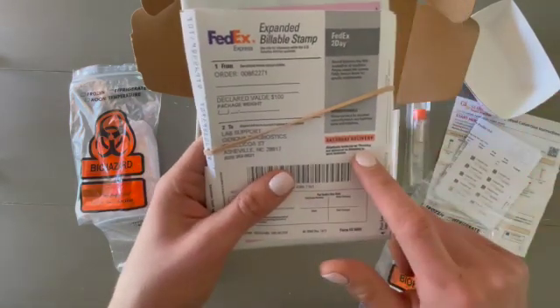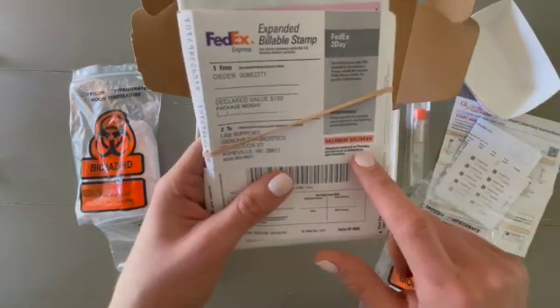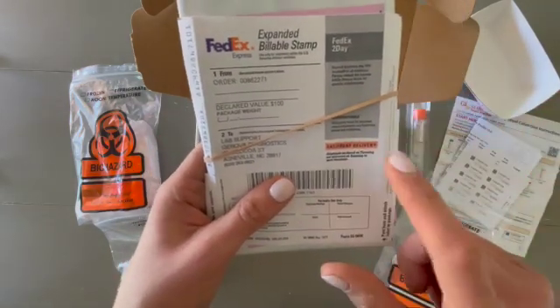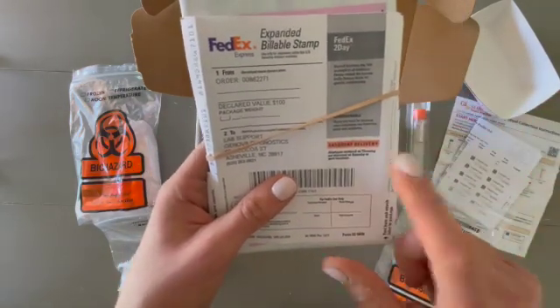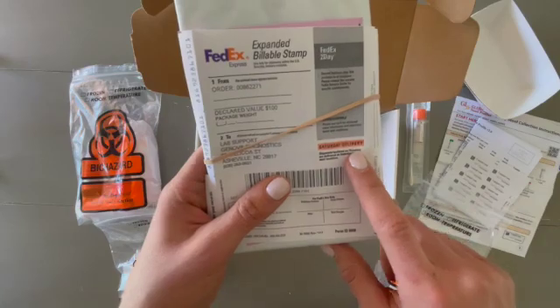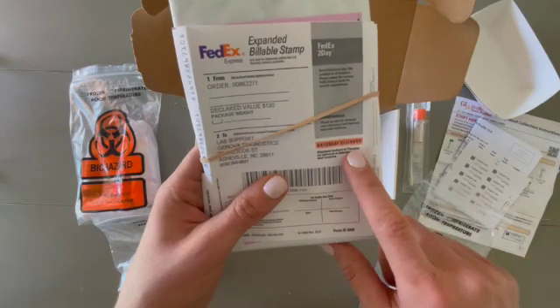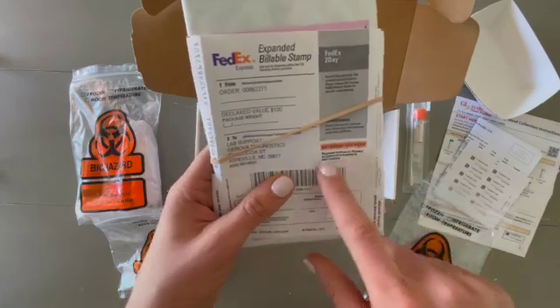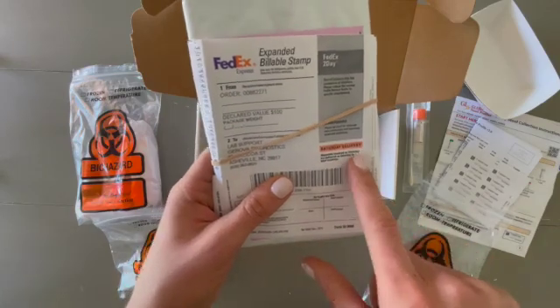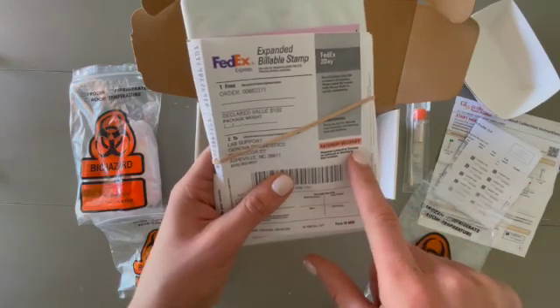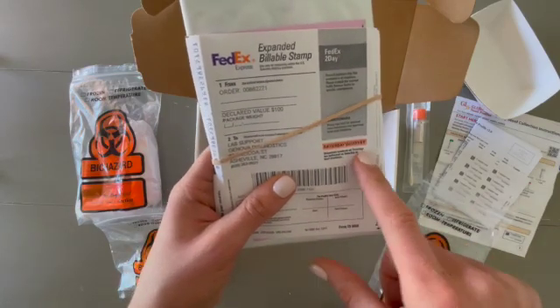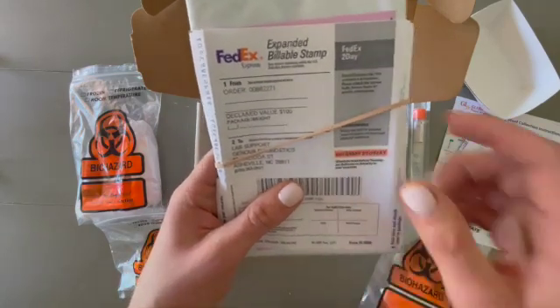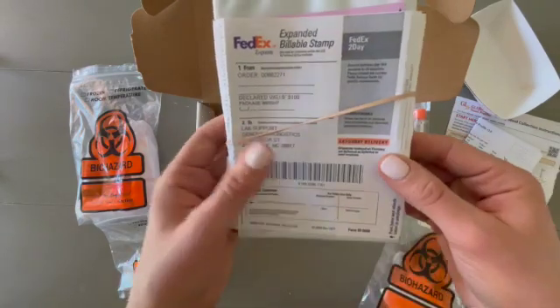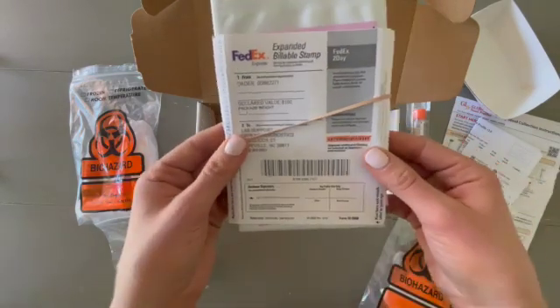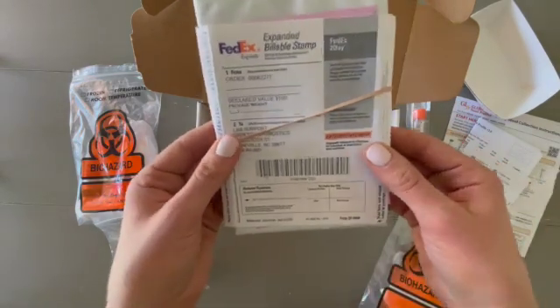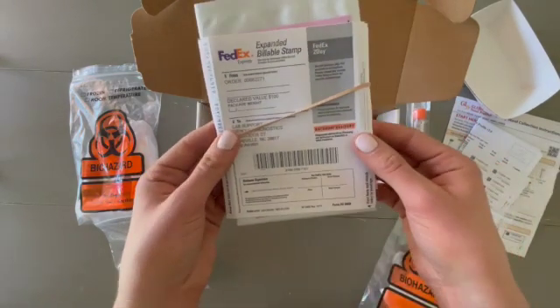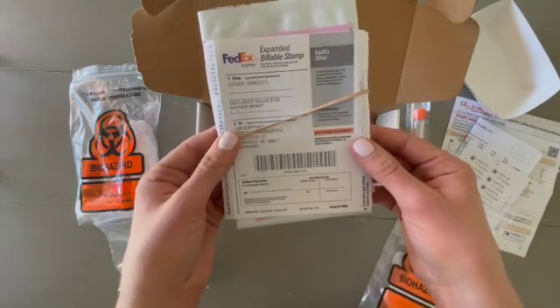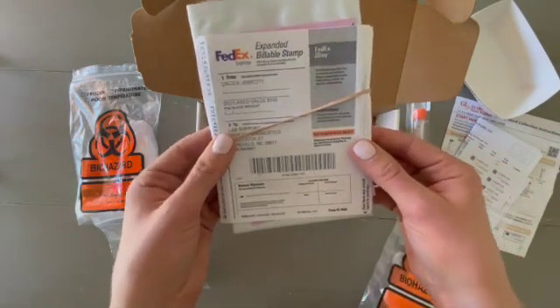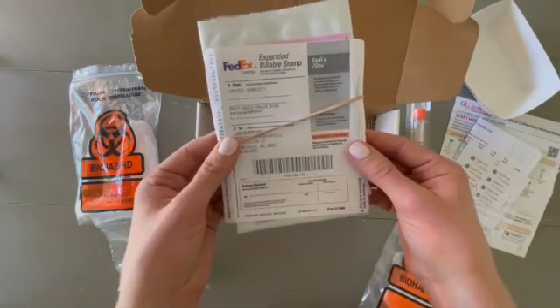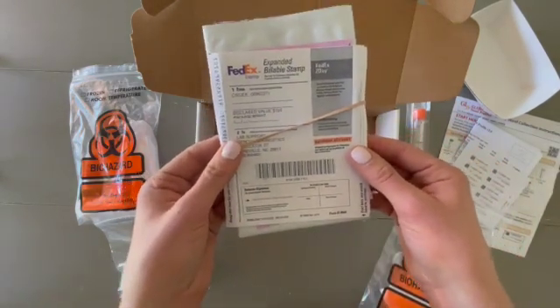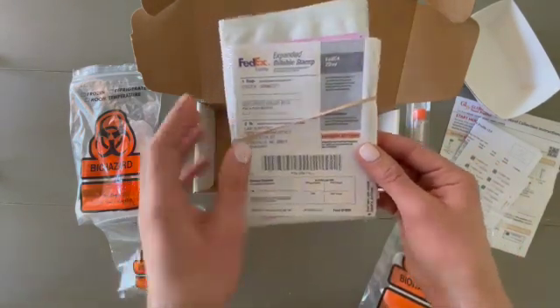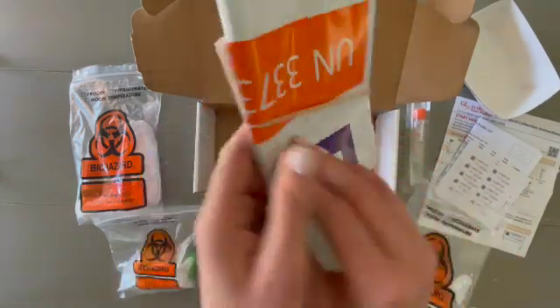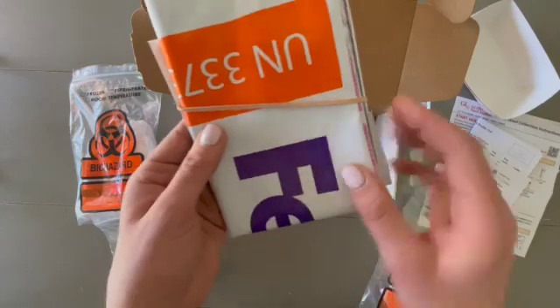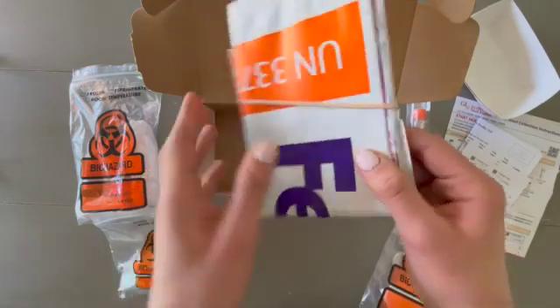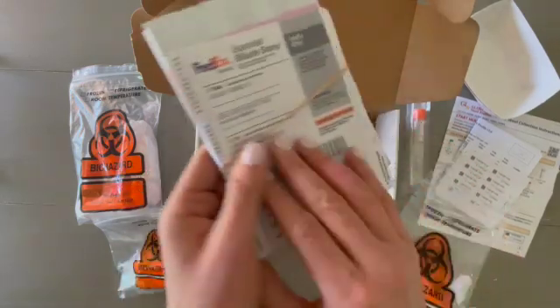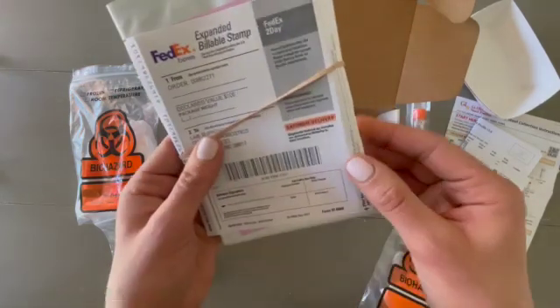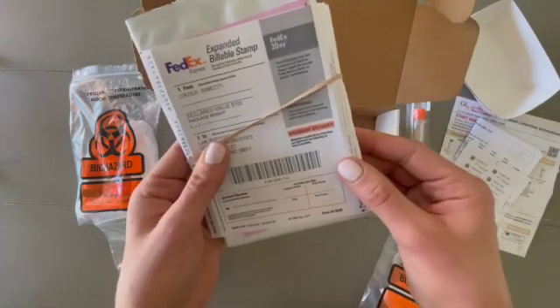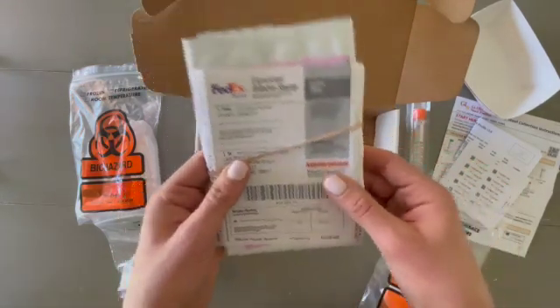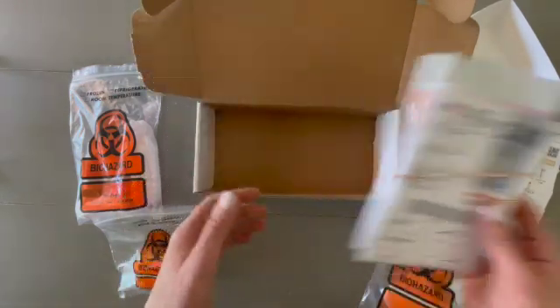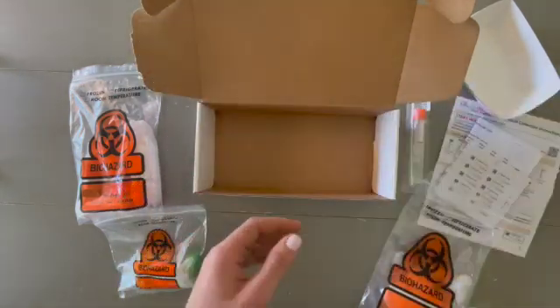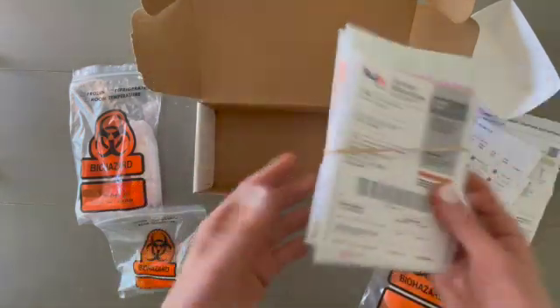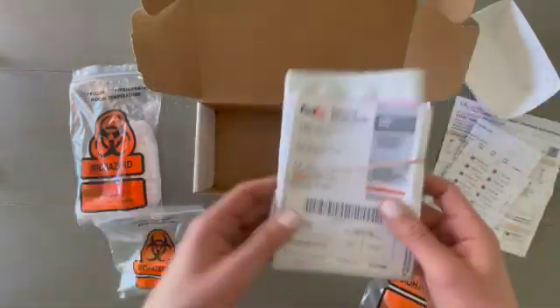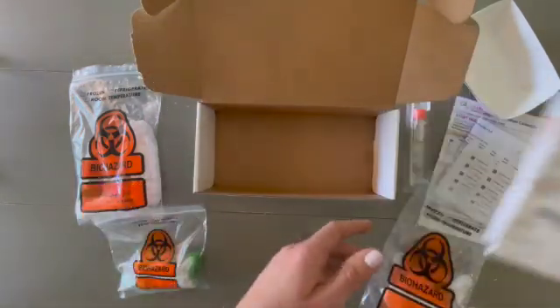Thursday is kind of the last day for Saturday delivery. We recommend that you don't try to ship it on a Friday, because it might arrive on Sunday and they're closed on Sunday. You'll just drop it off in a FedEx box or take it directly to FedEx.